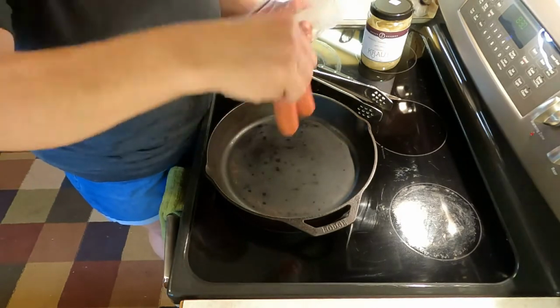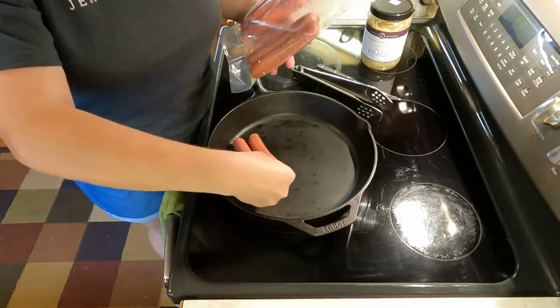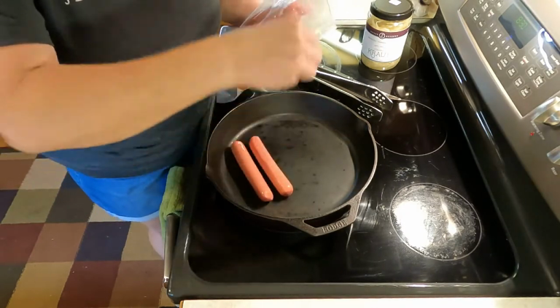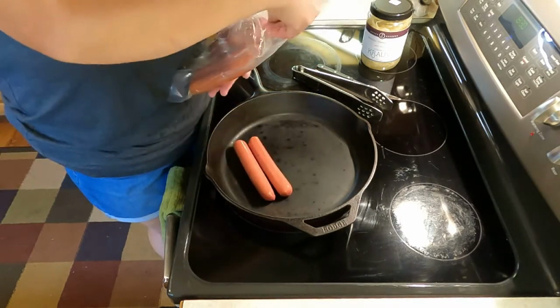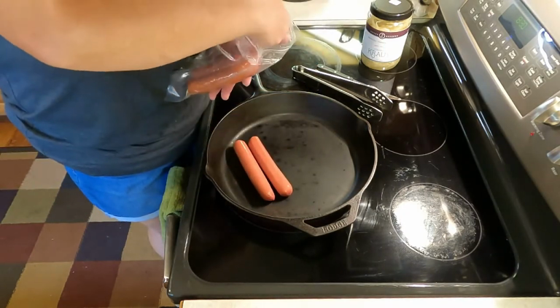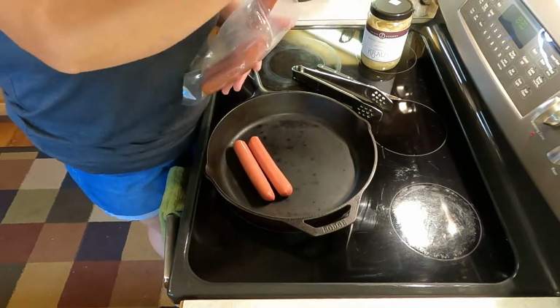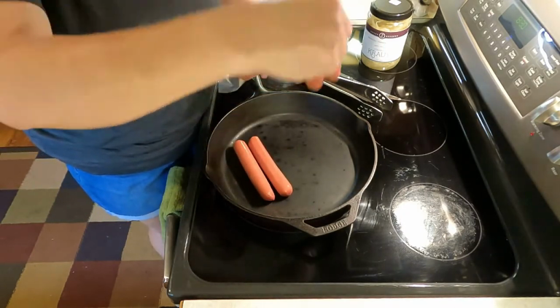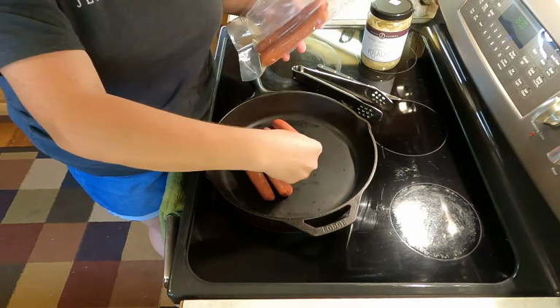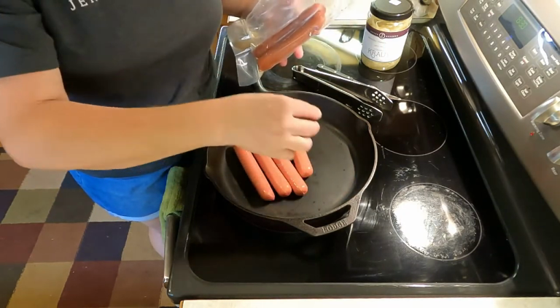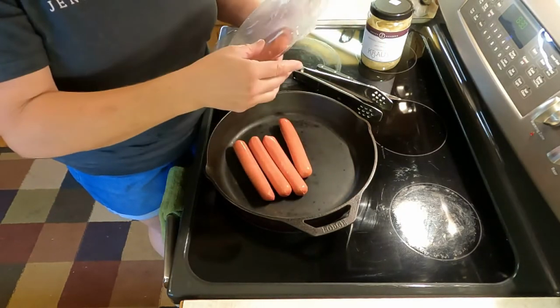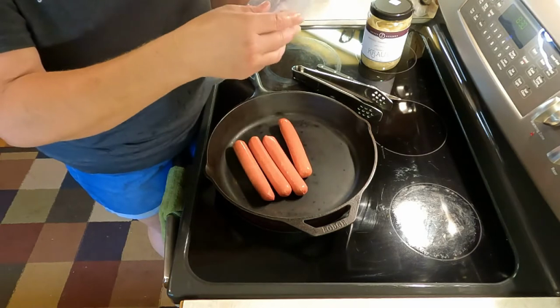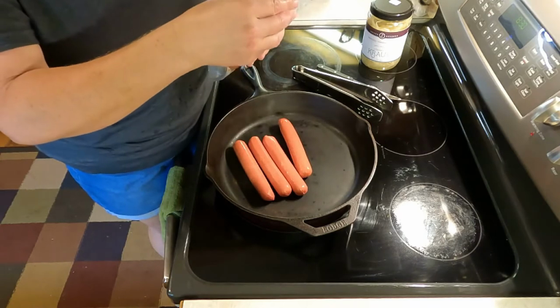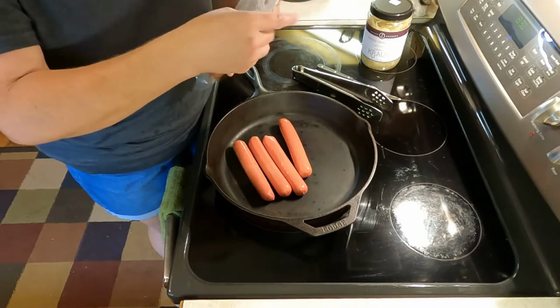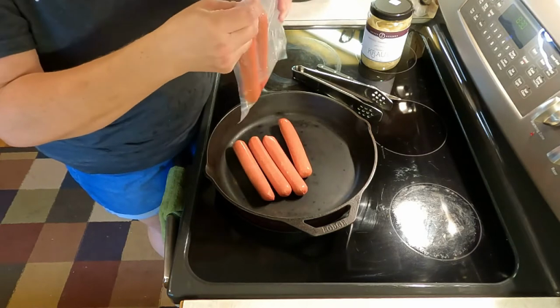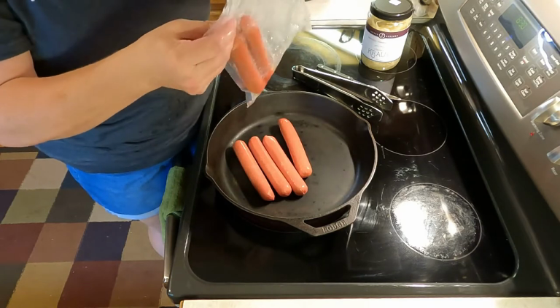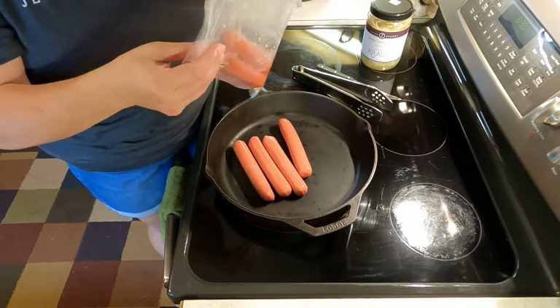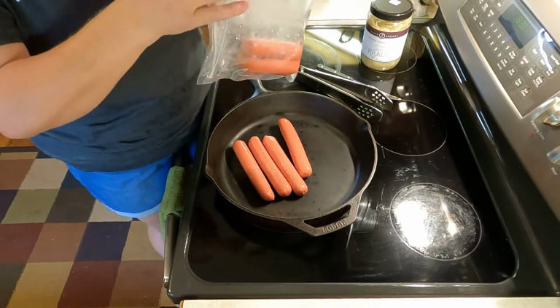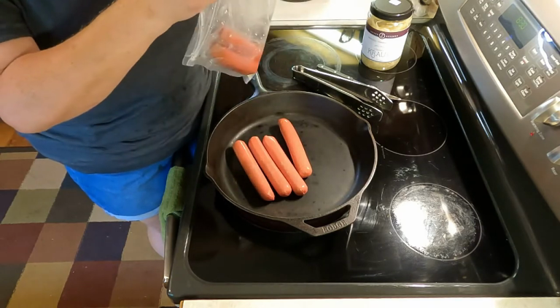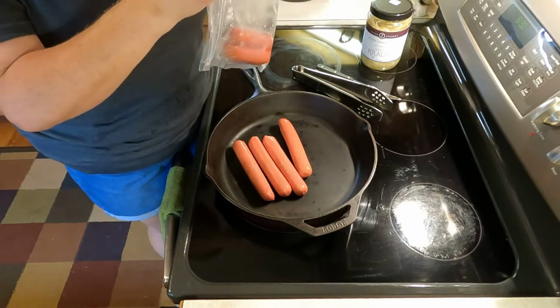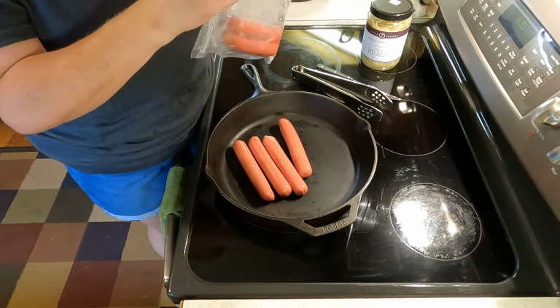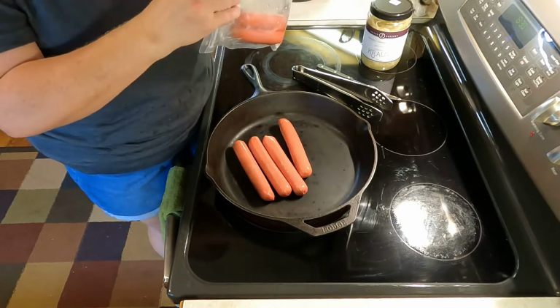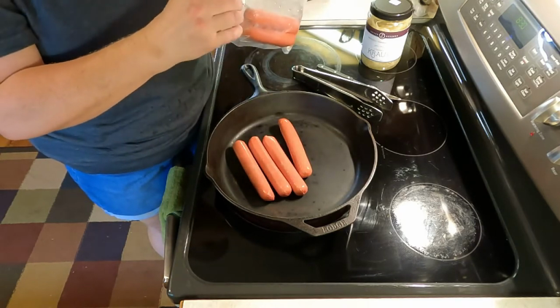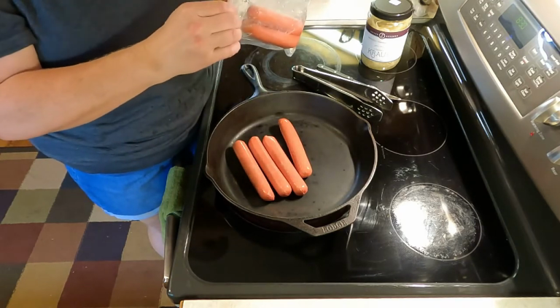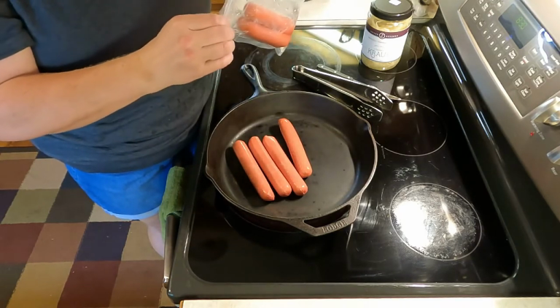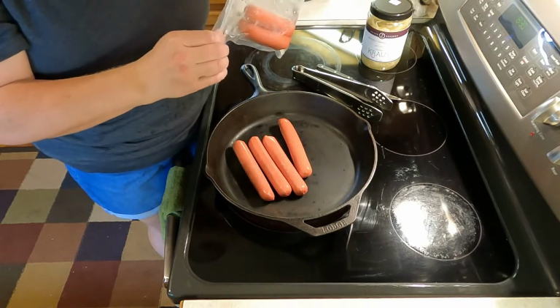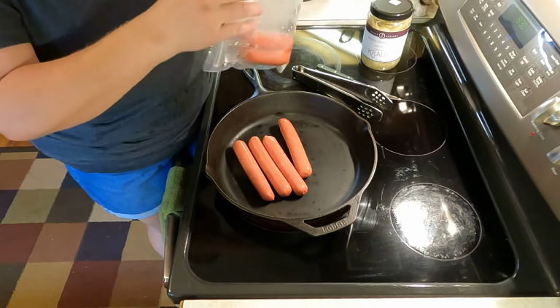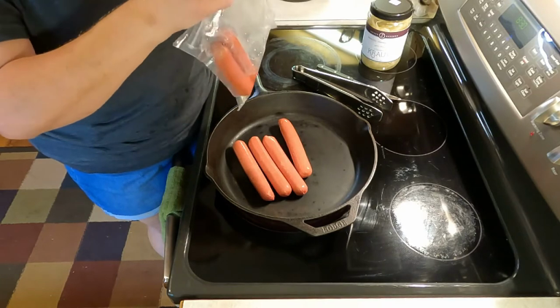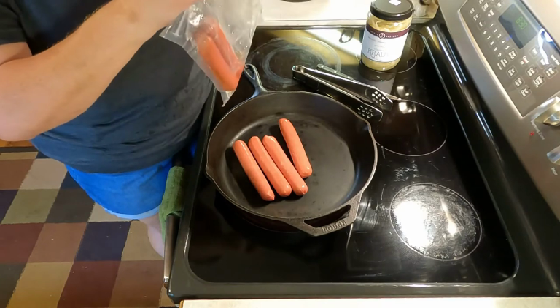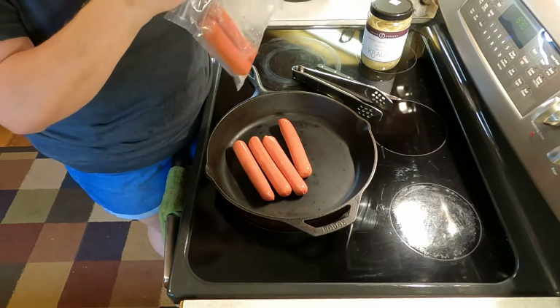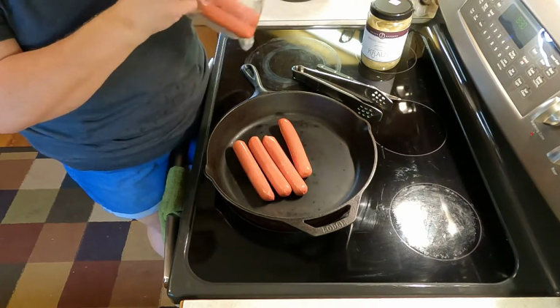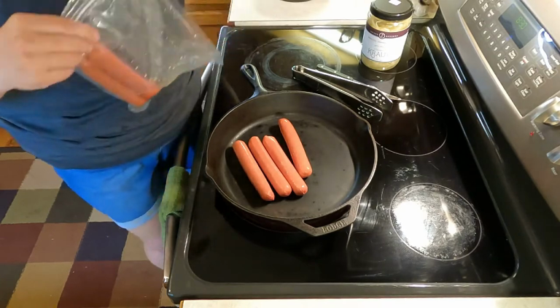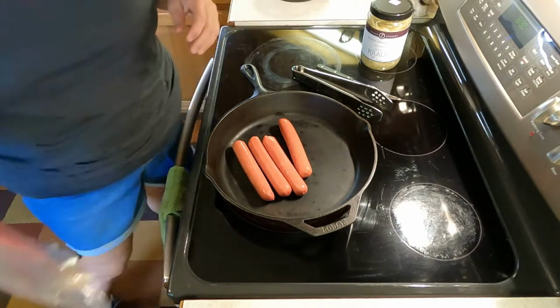I'm going to go ahead and throw in — let's start with four. I'll save two for later. I like that these are resealable, so I can just throw them right back in the fridge and we're good to go.